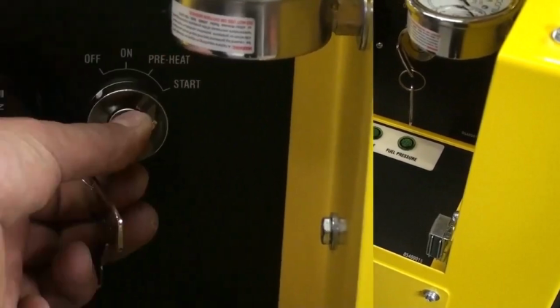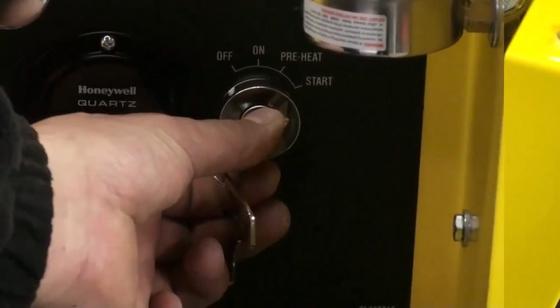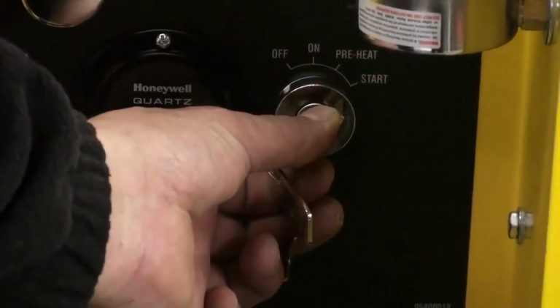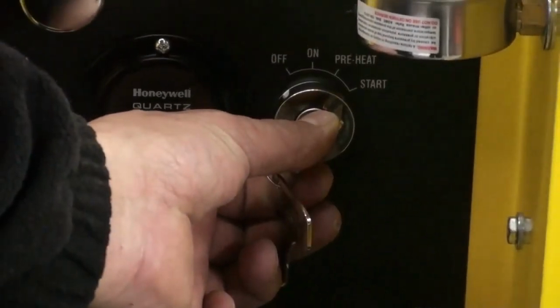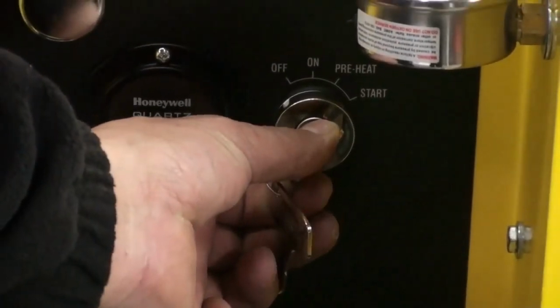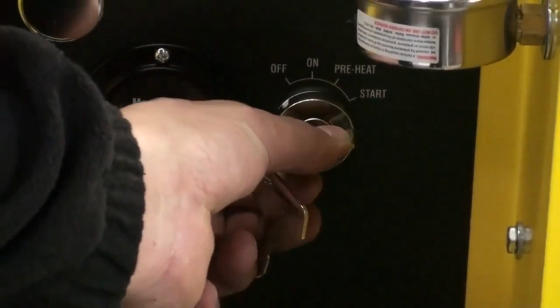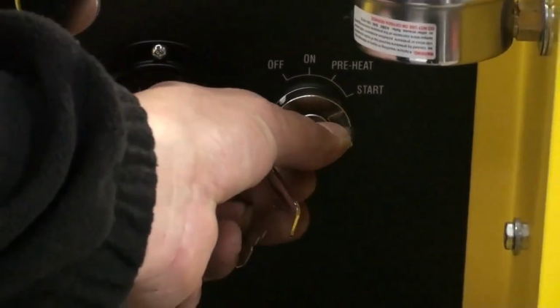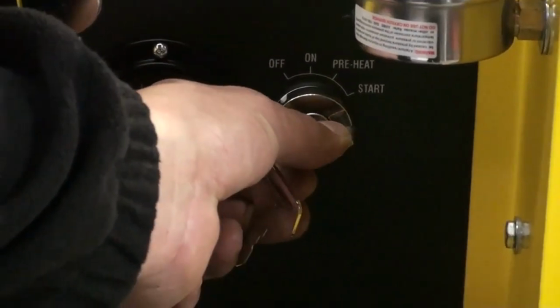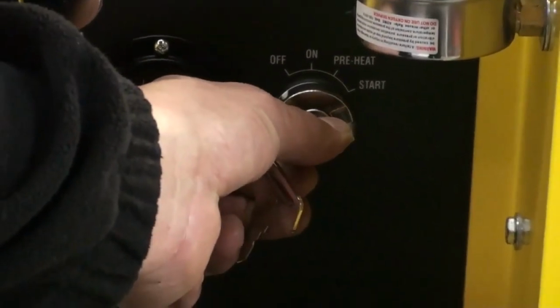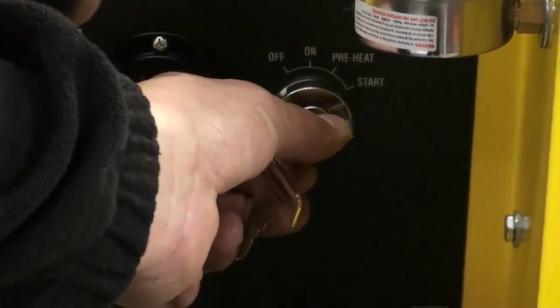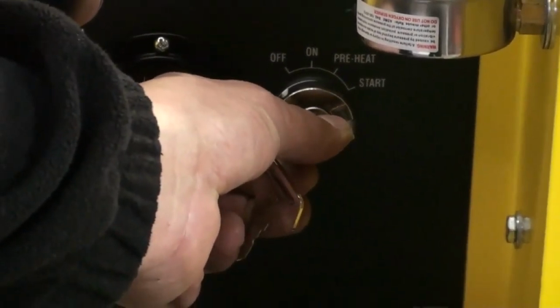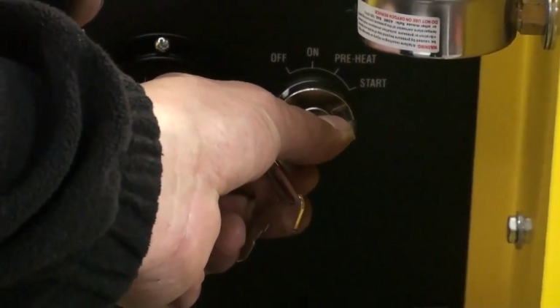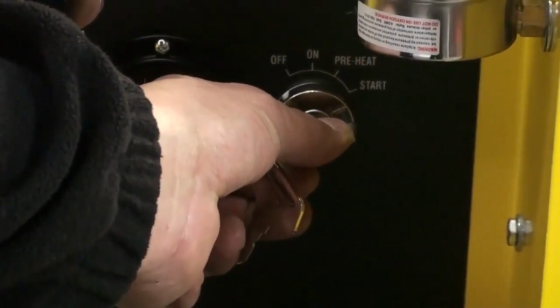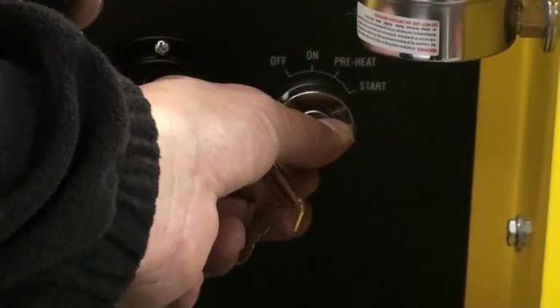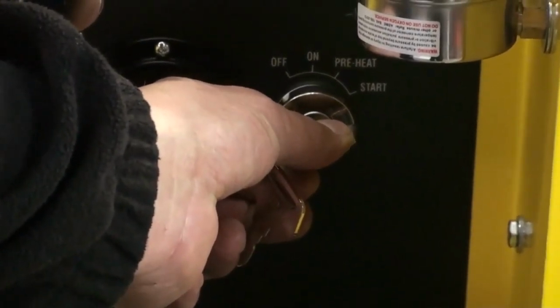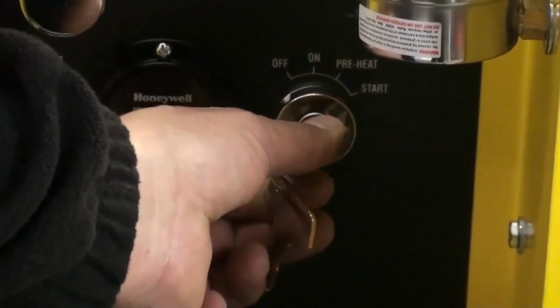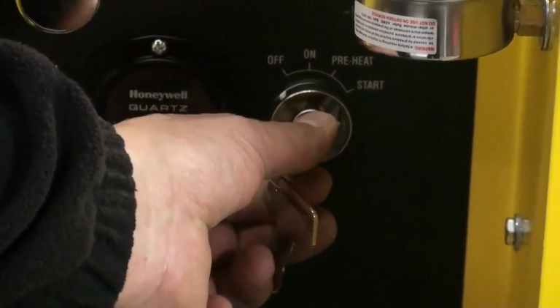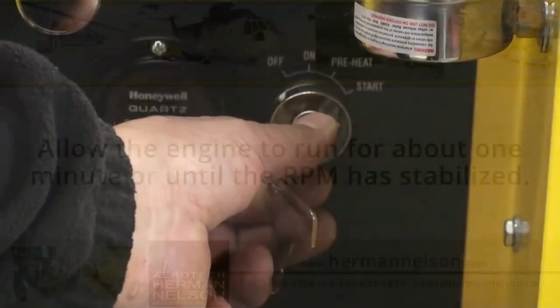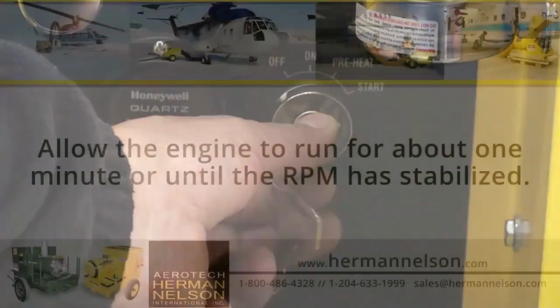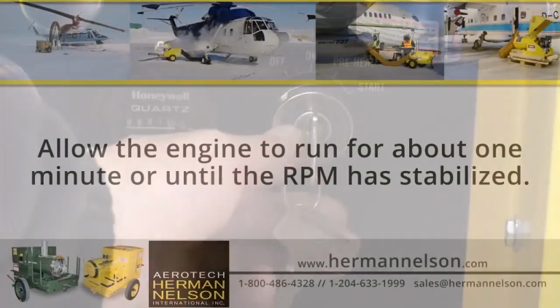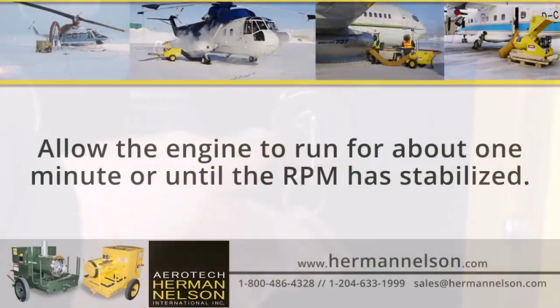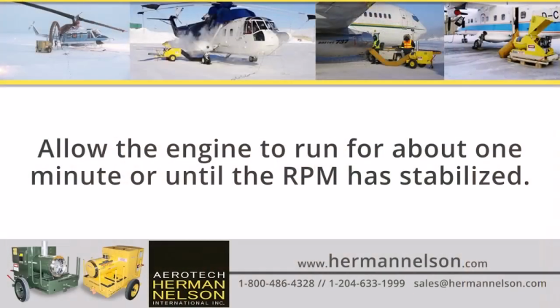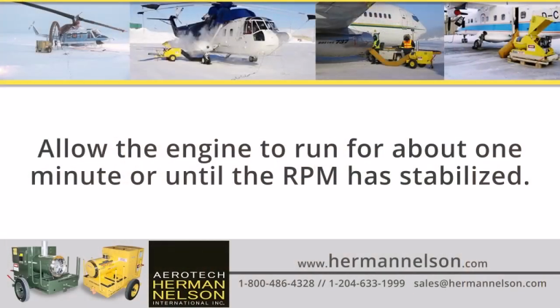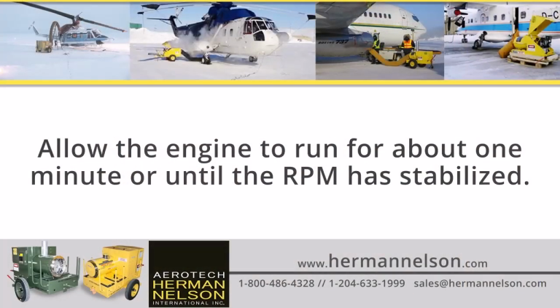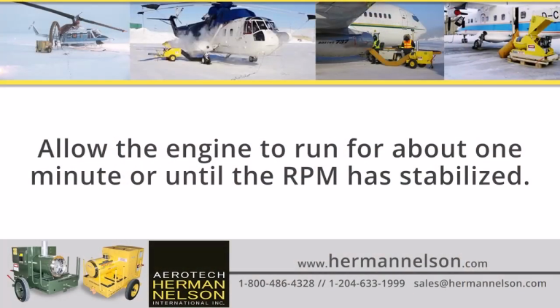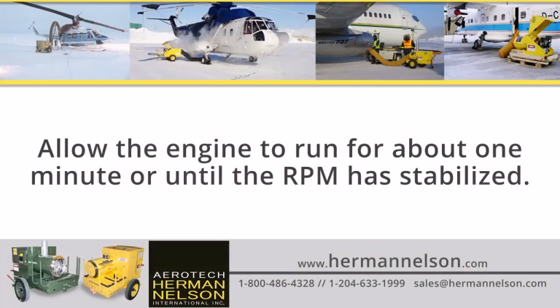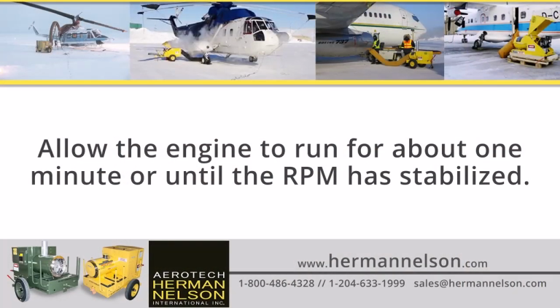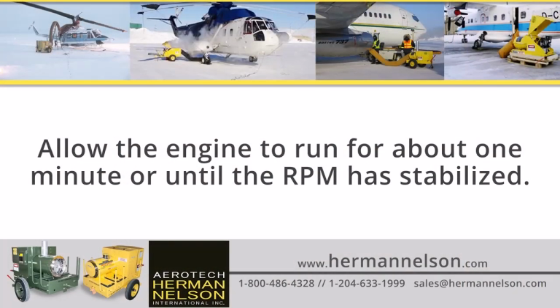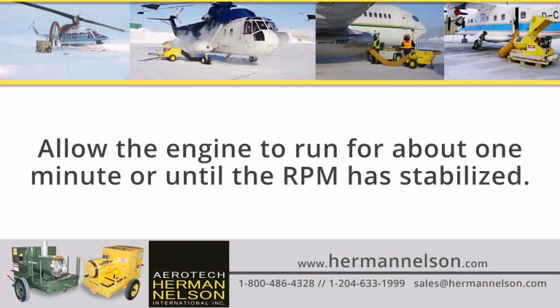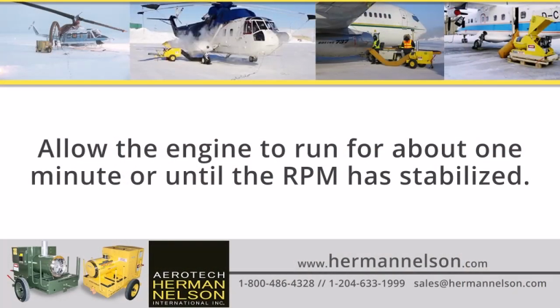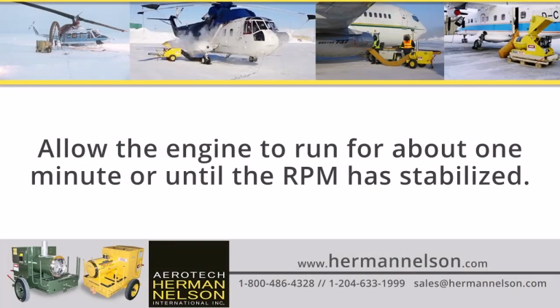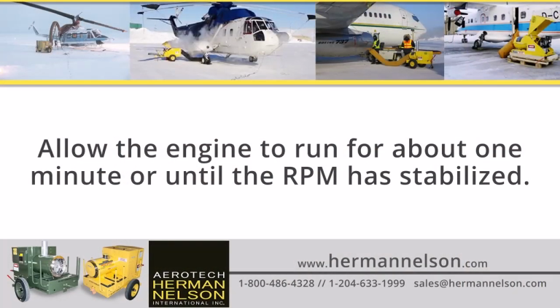Turn the engine key to the start position and hold until the engine starts, then release. Allow the engine to run for about one minute or until the RPM has stabilized.